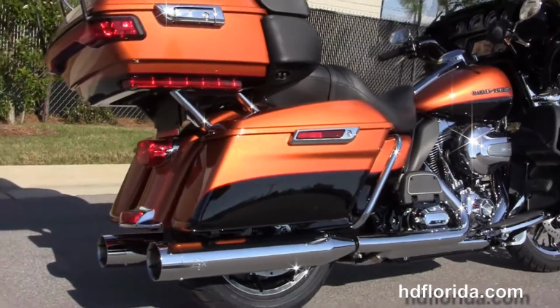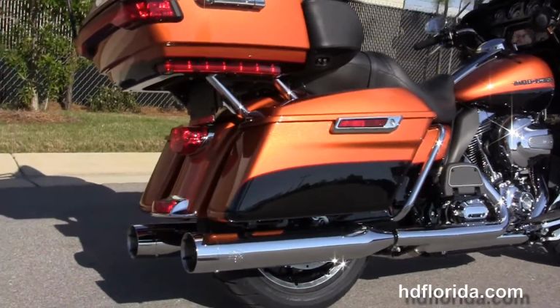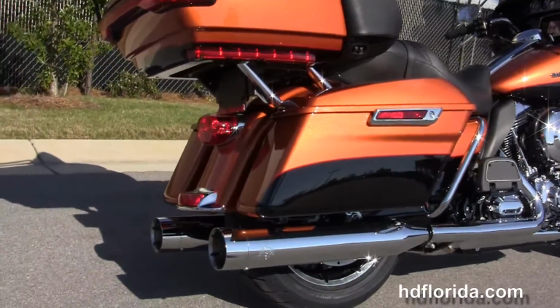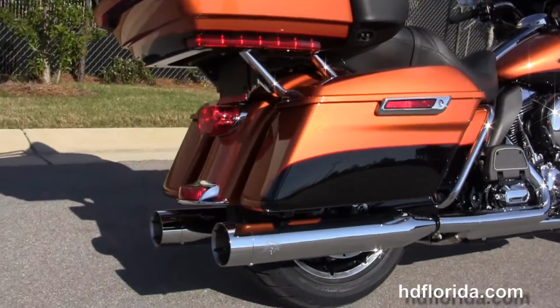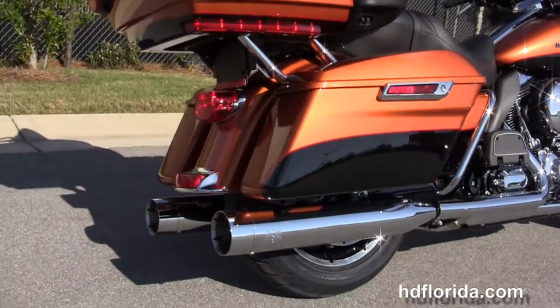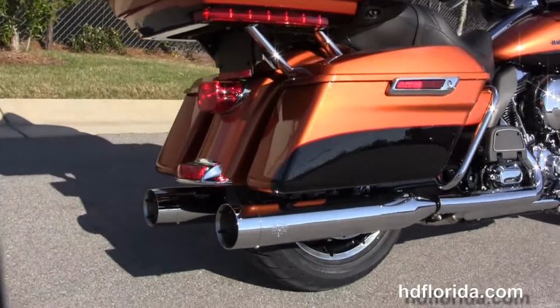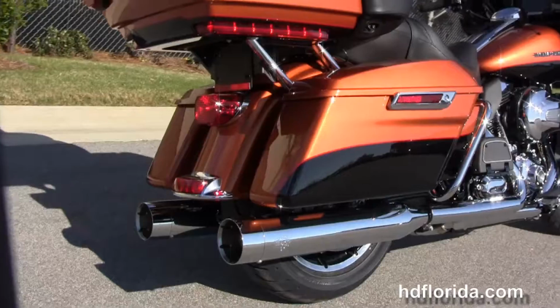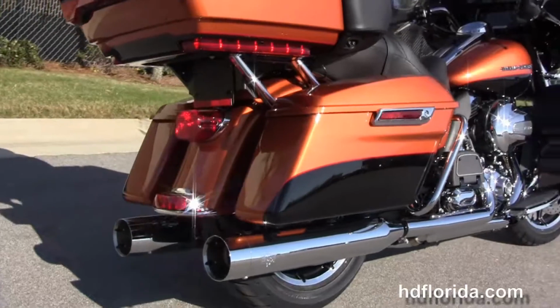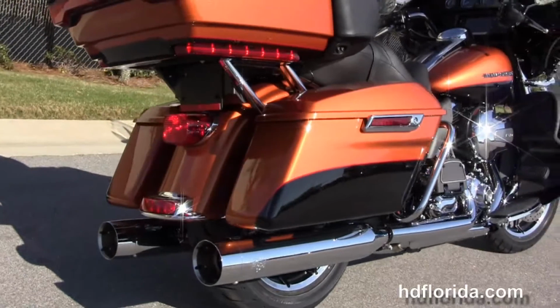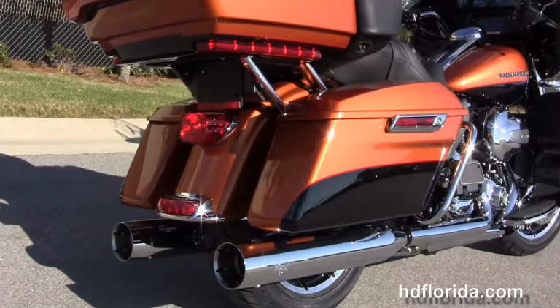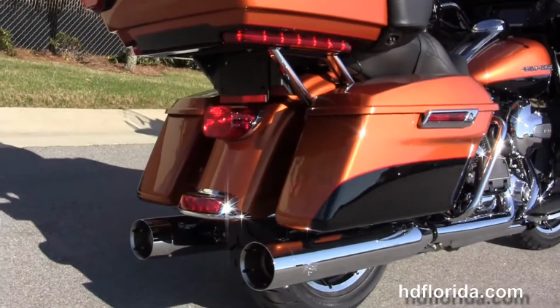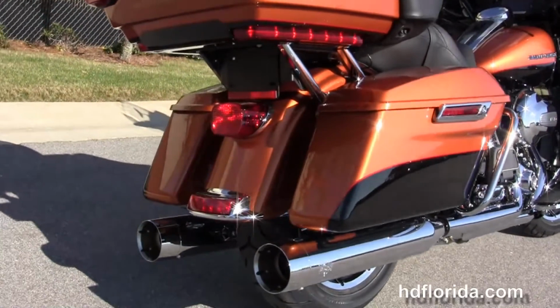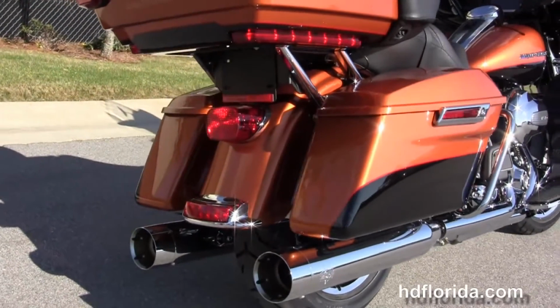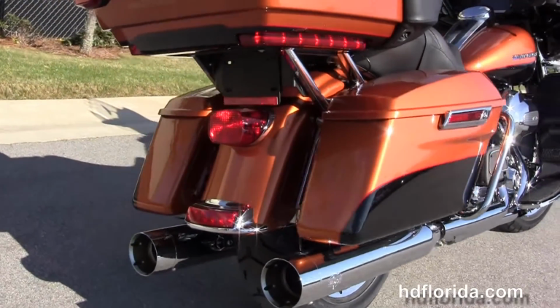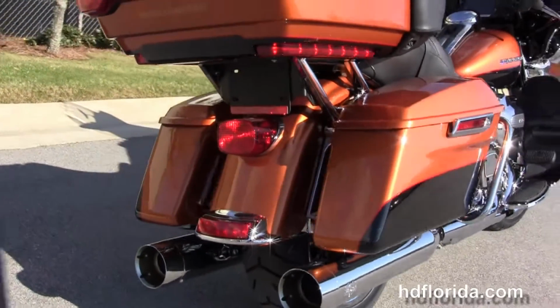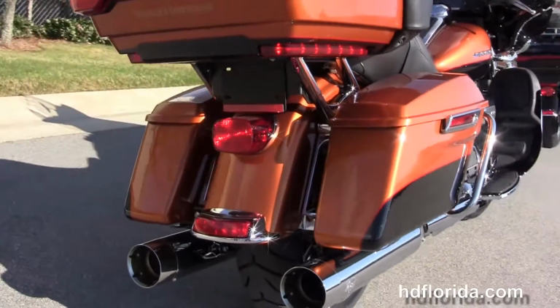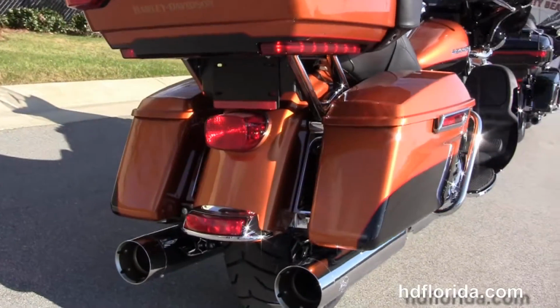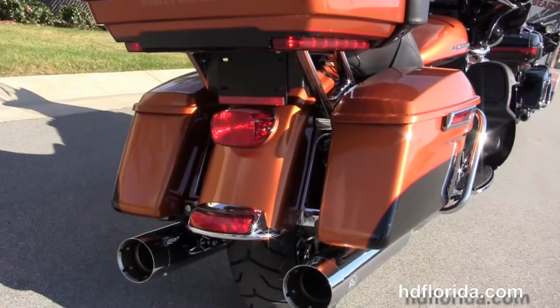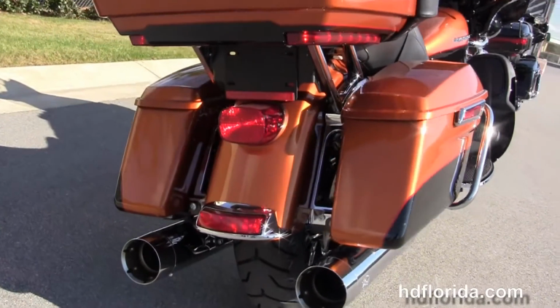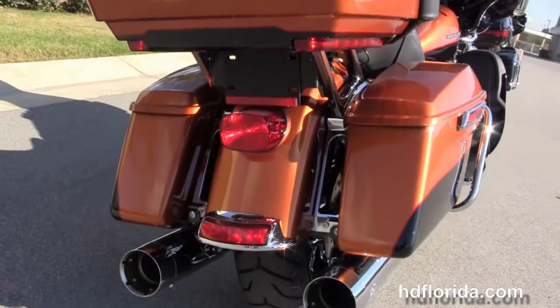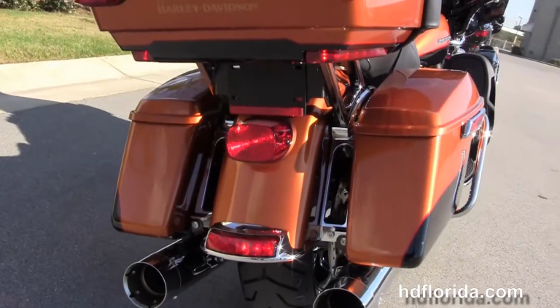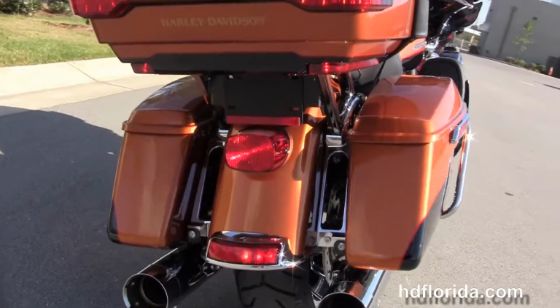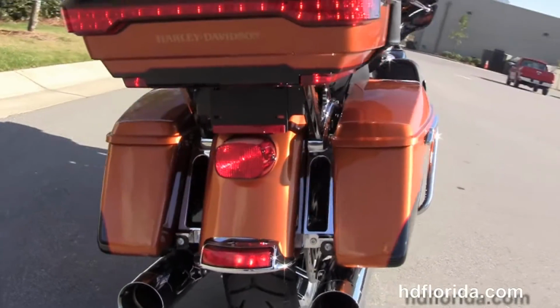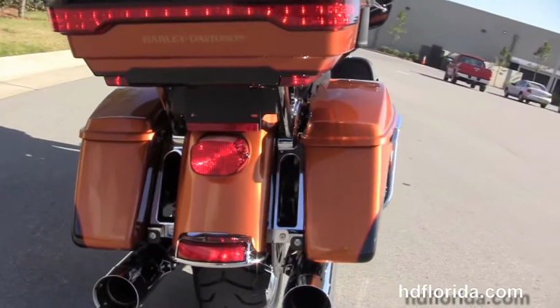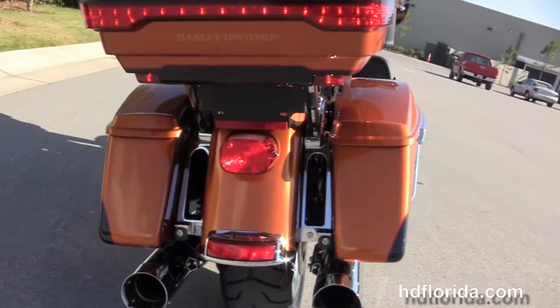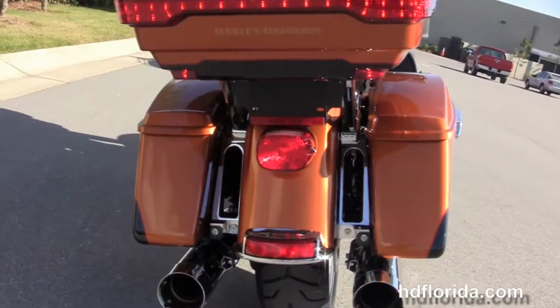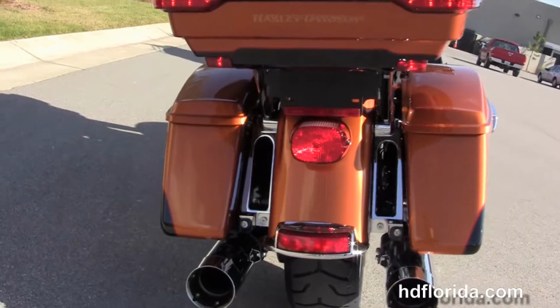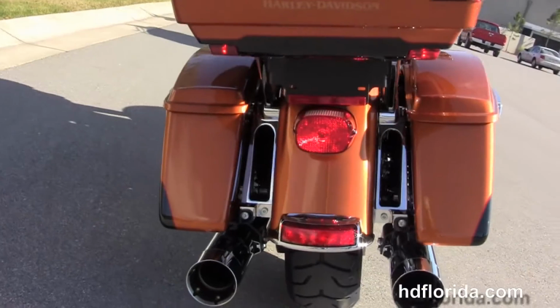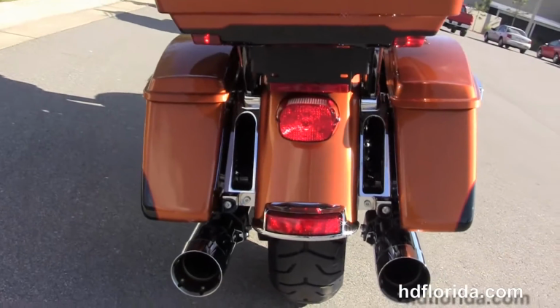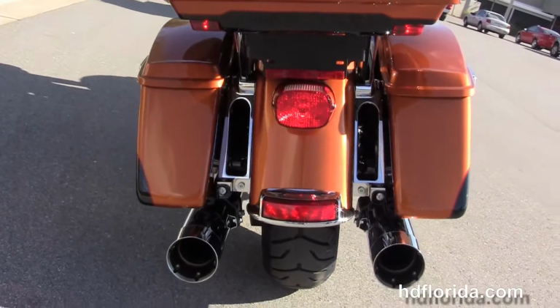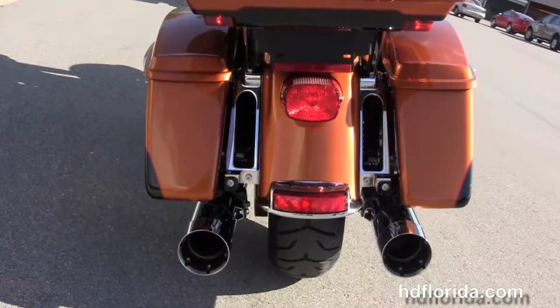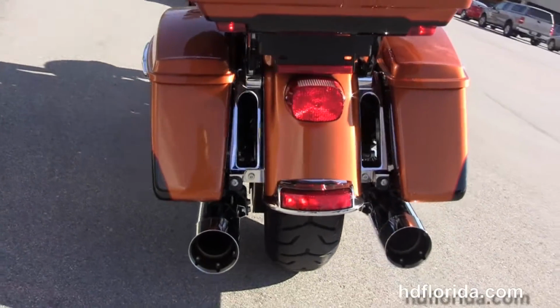Heat shields and full size rider and passenger floorboards, and out back here we've got the upgraded Vance & Hines chrome slip-on mufflers tucked up underneath the hard locking saddlebags.